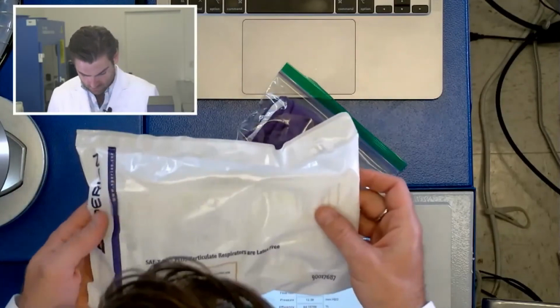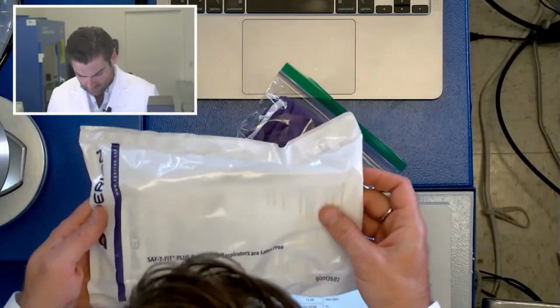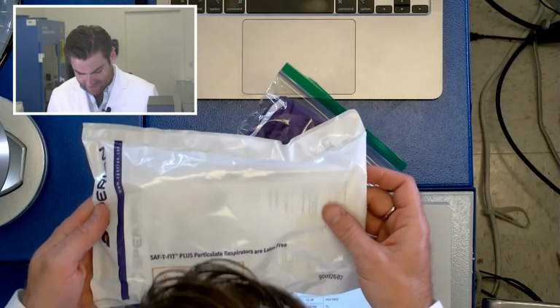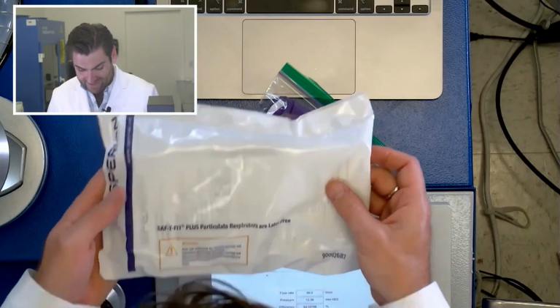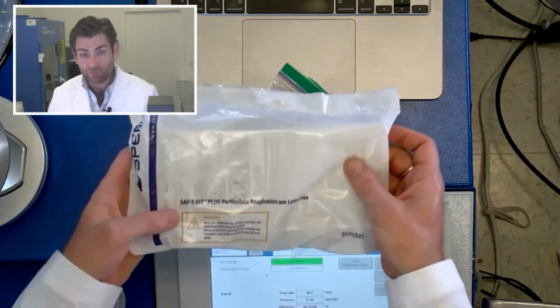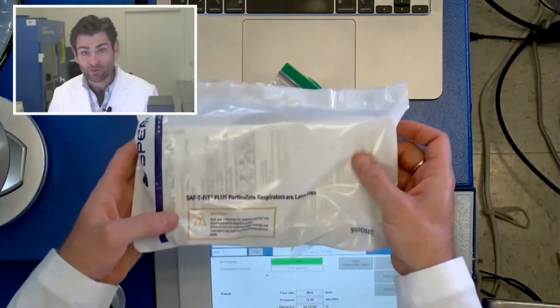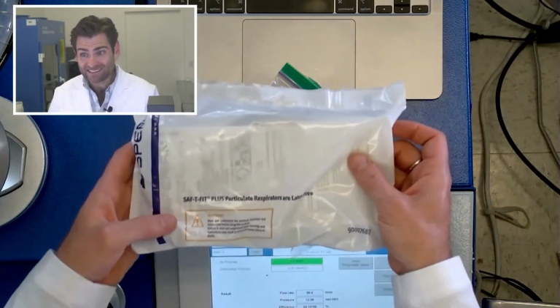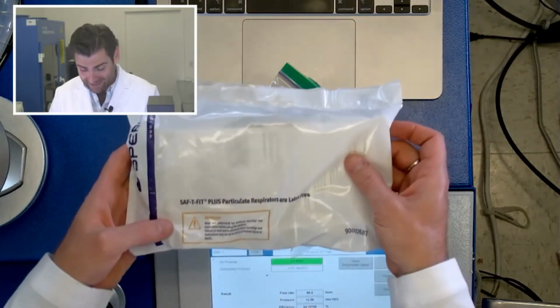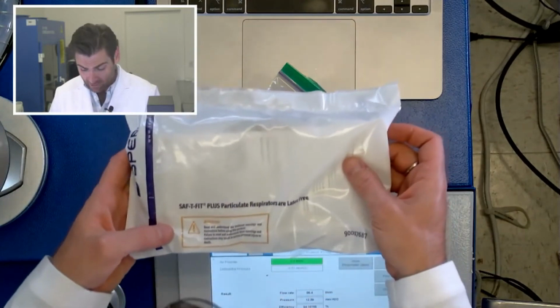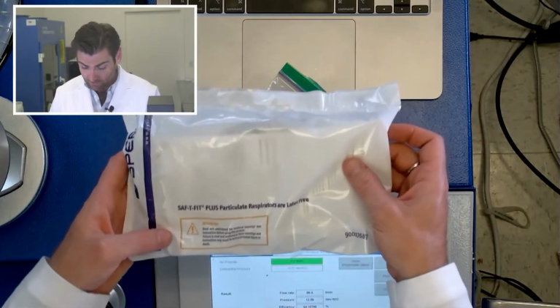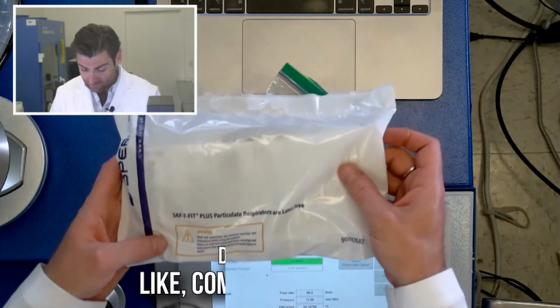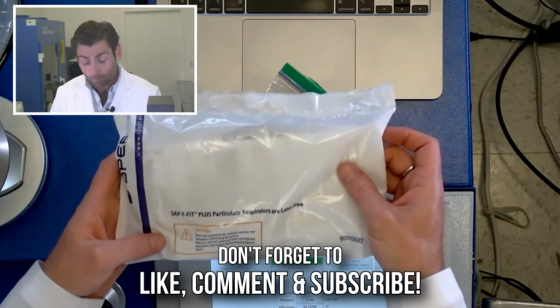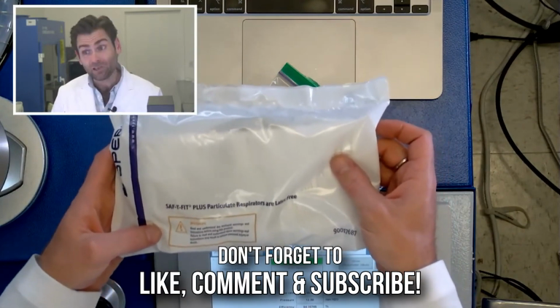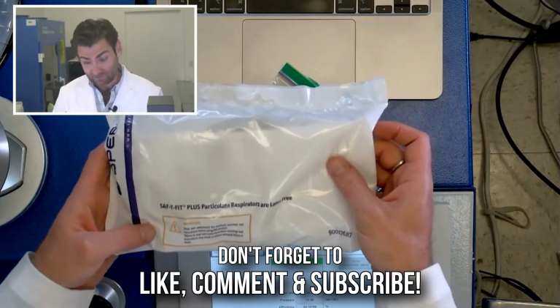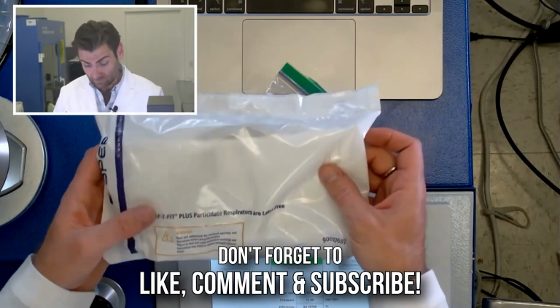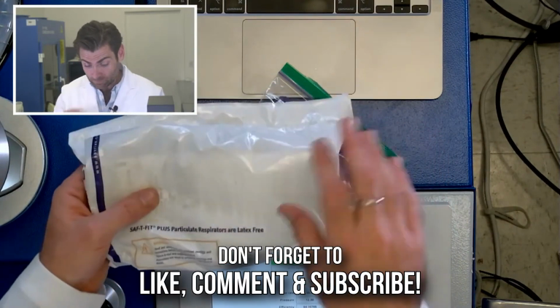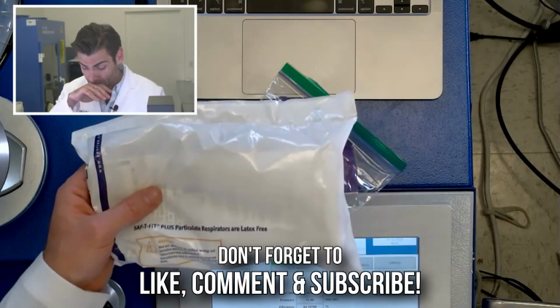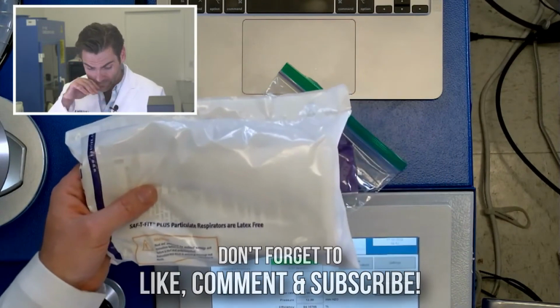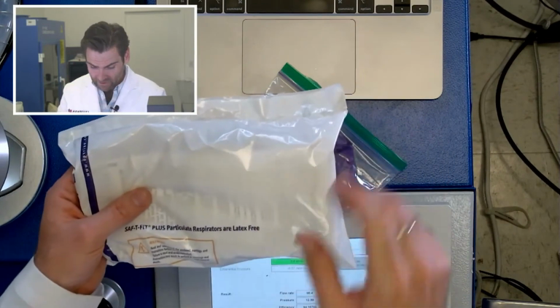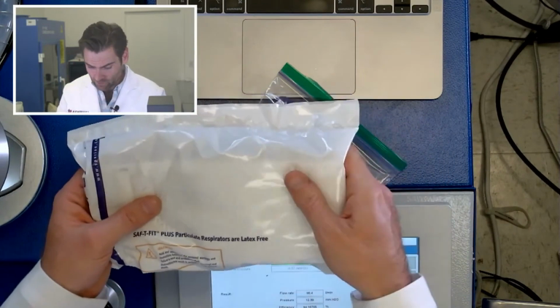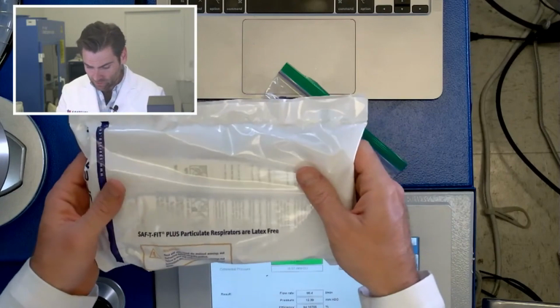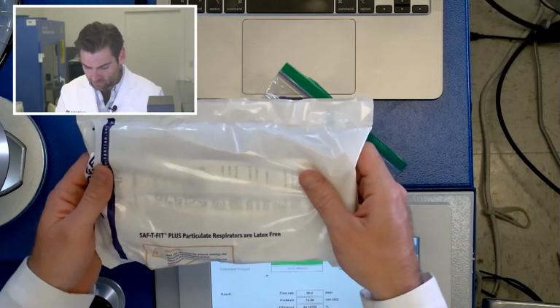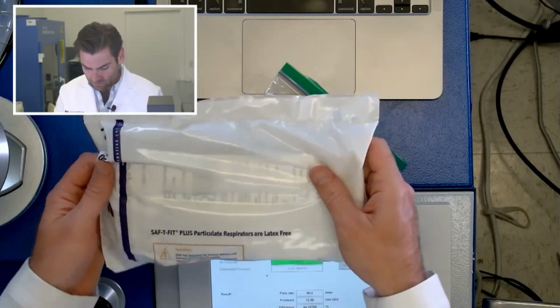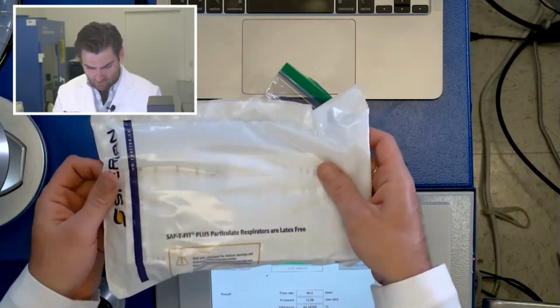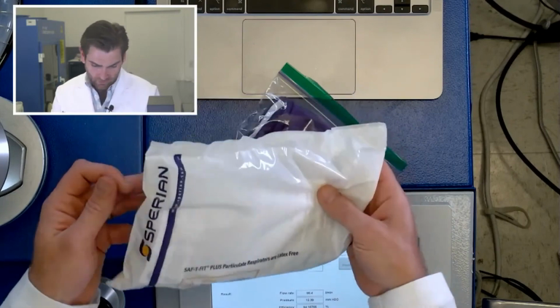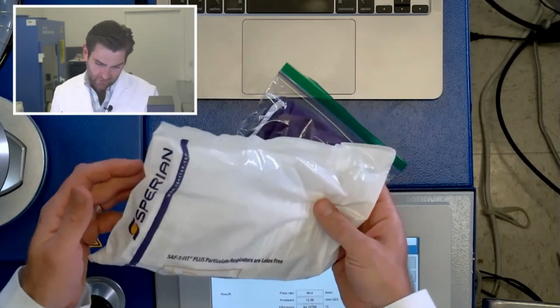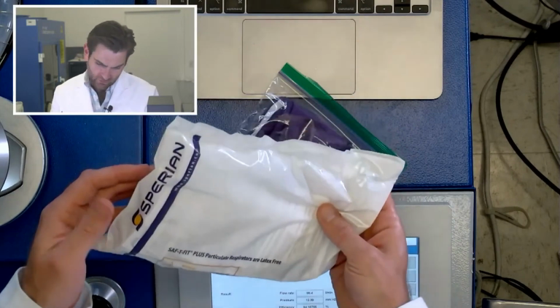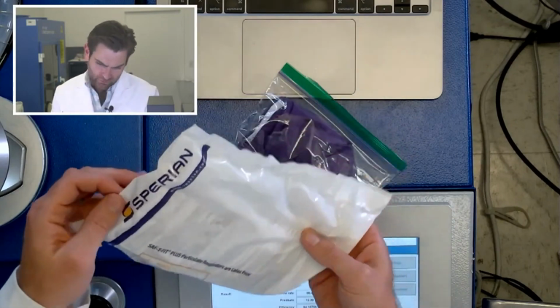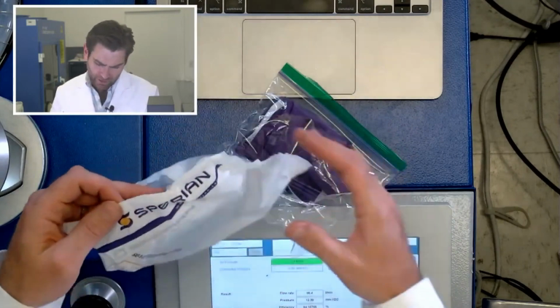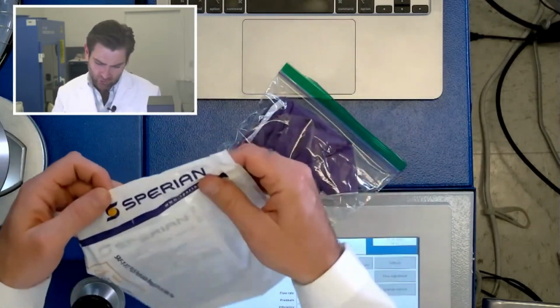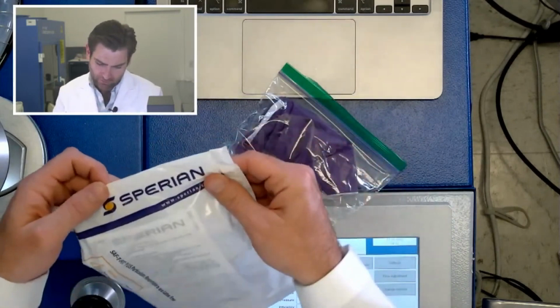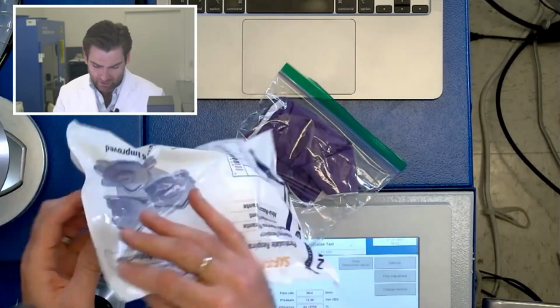This is the Safe-T Fit Plus Particulate Respirator, latex-free. It's by a company called Spirion.